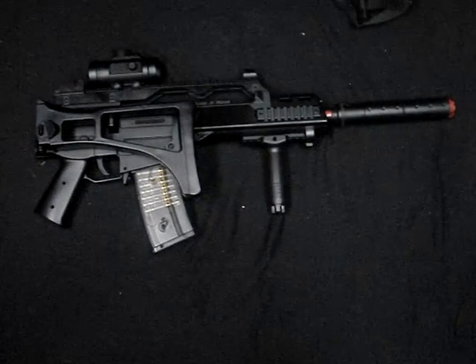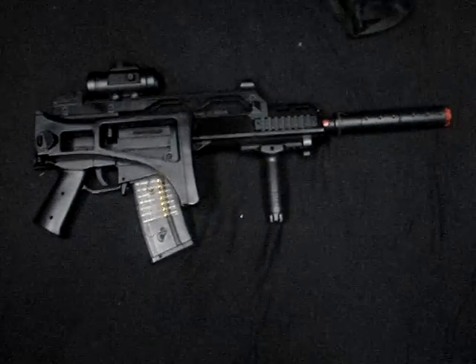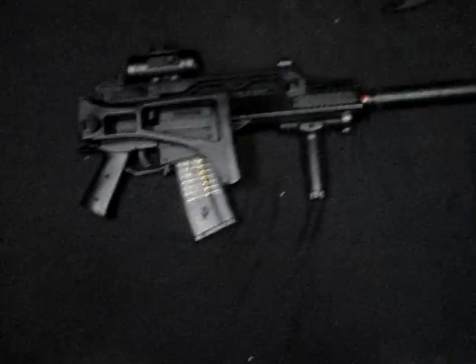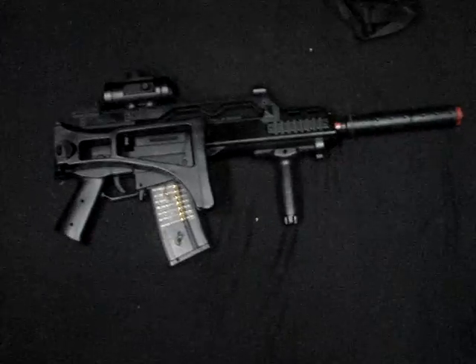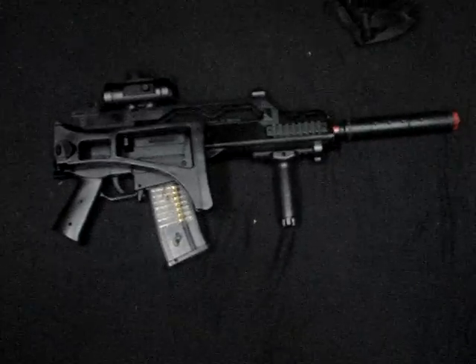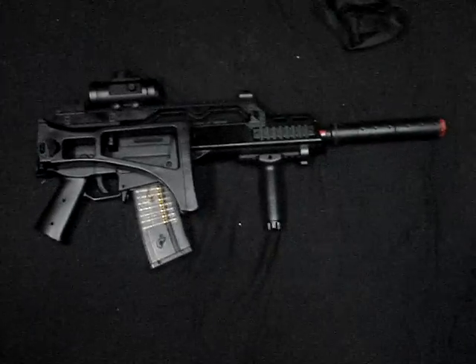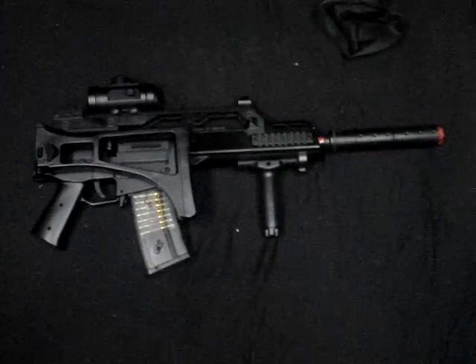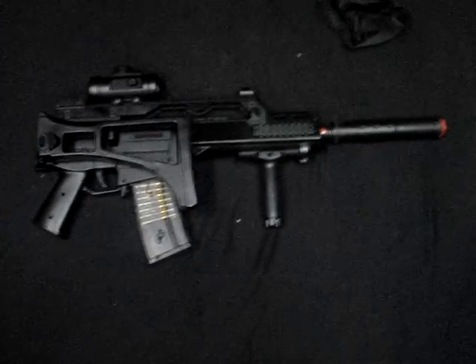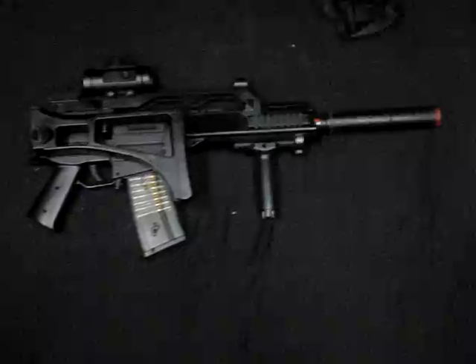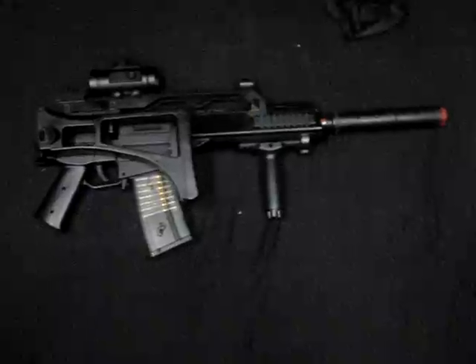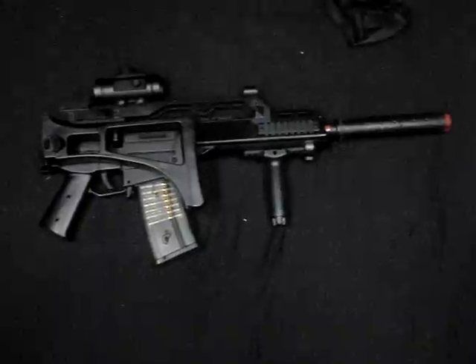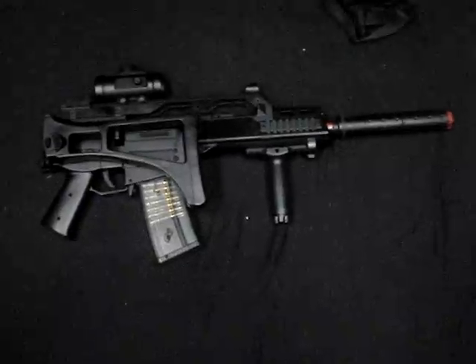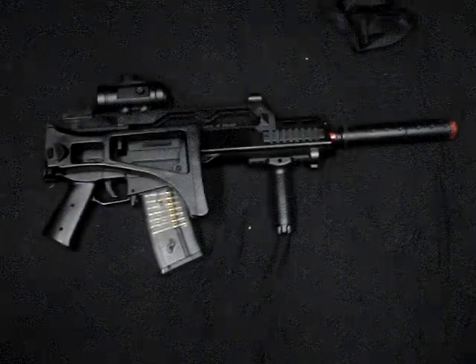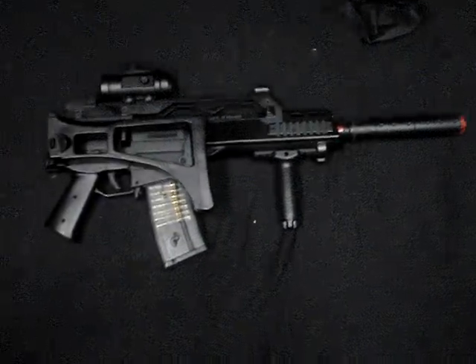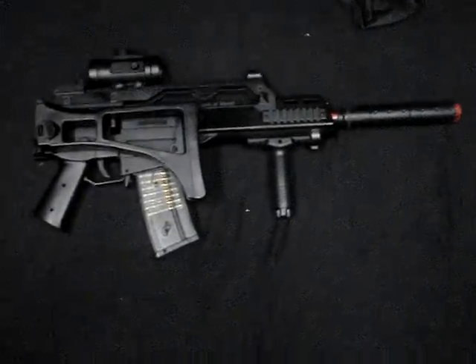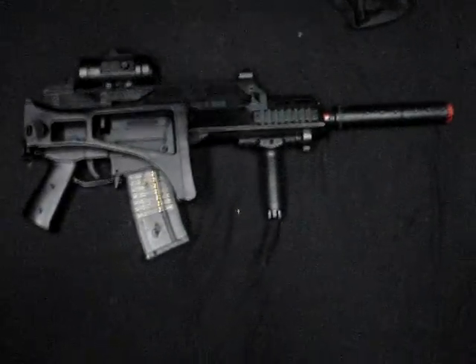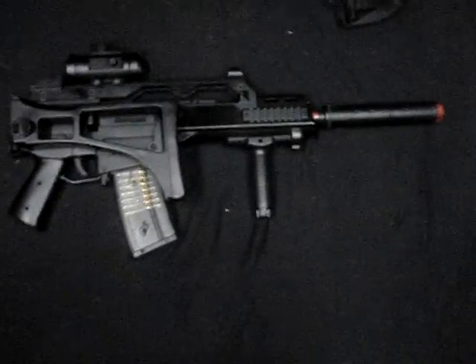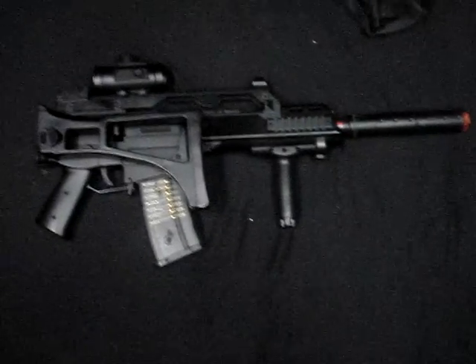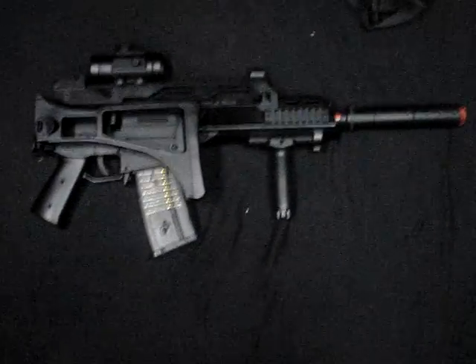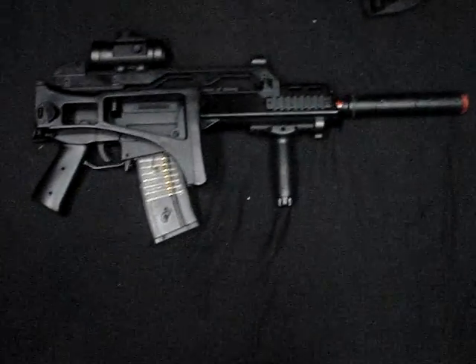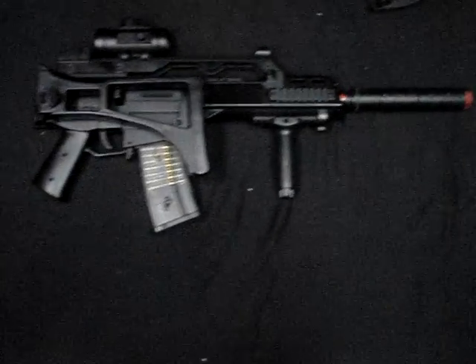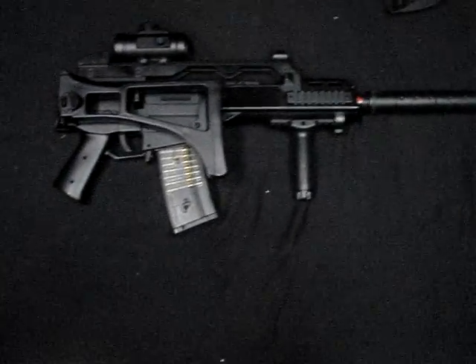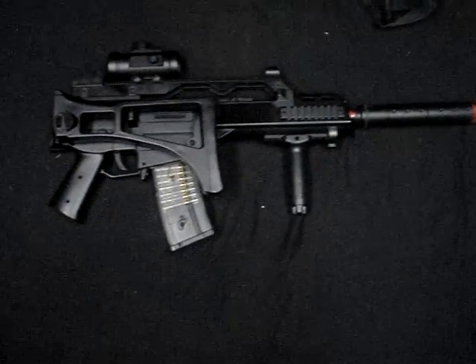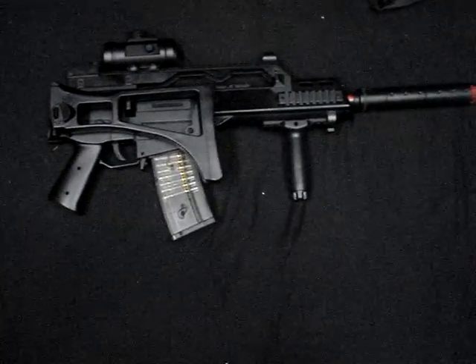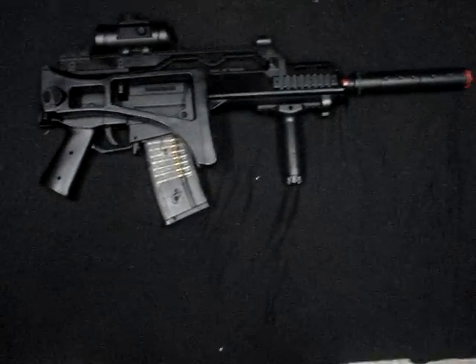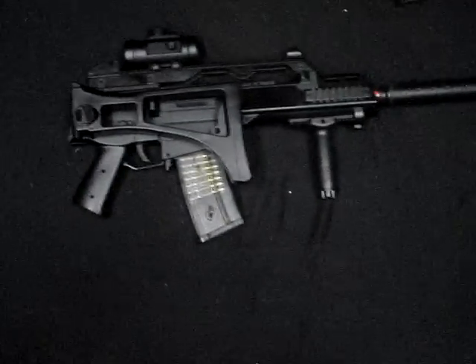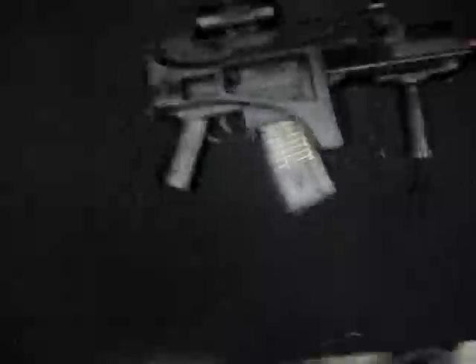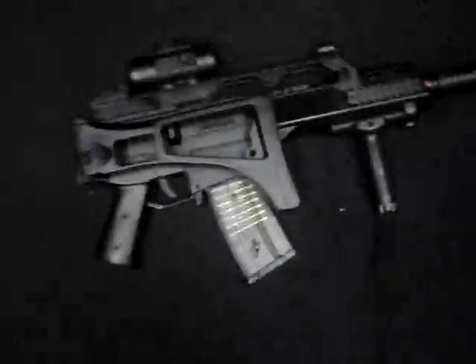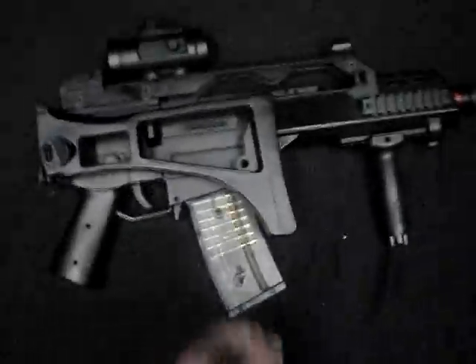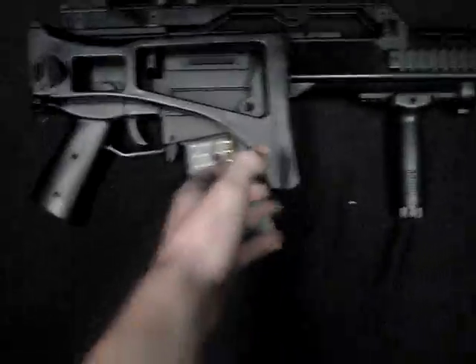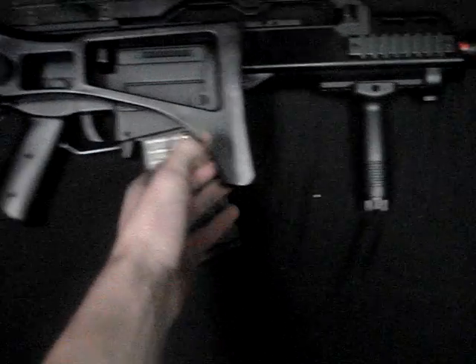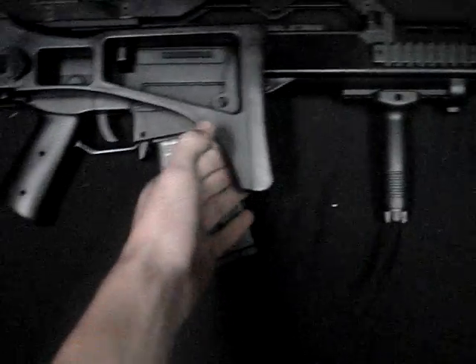It shoots about 250 FPS. I'm gonna get a full metal gearbox, new spring, everything.